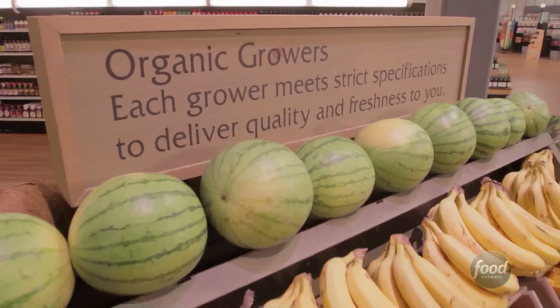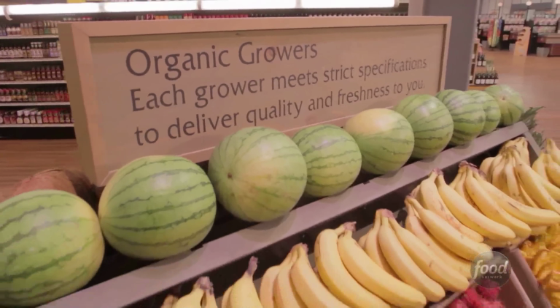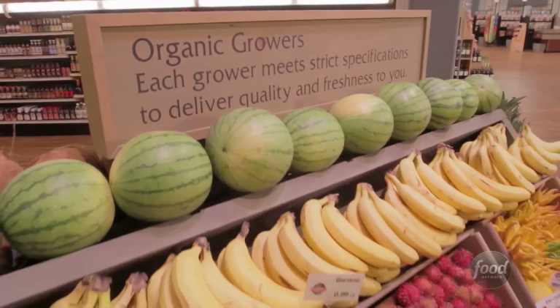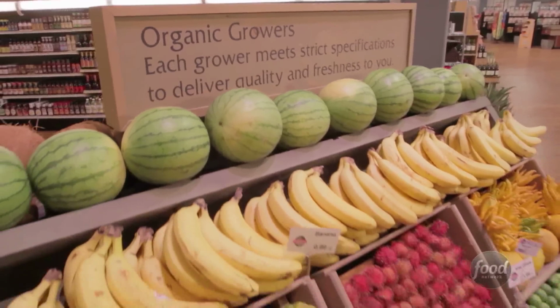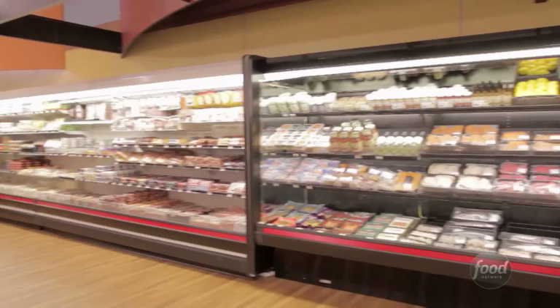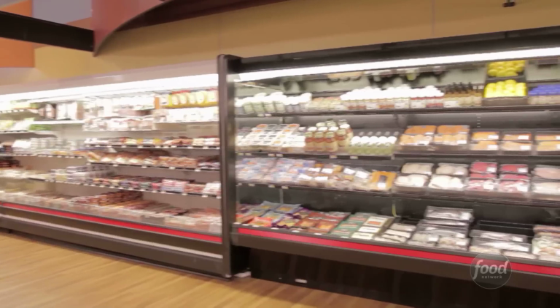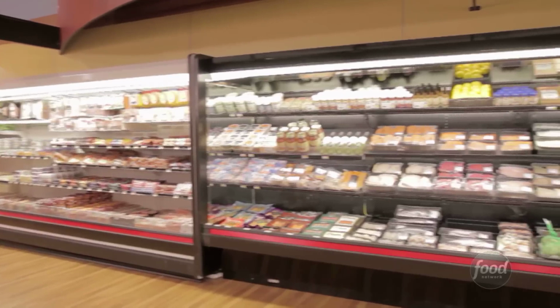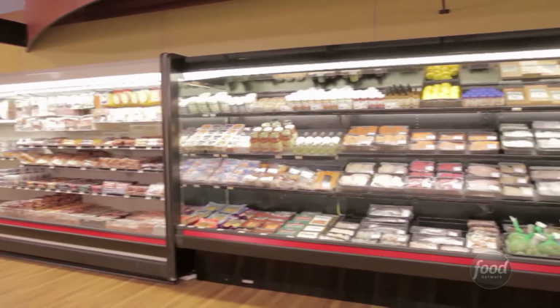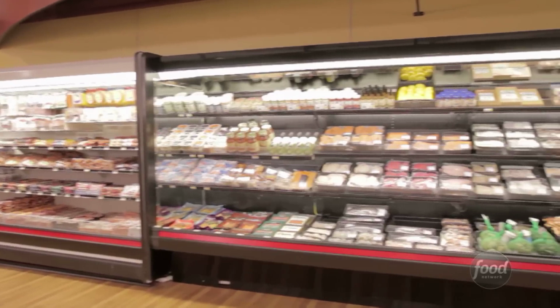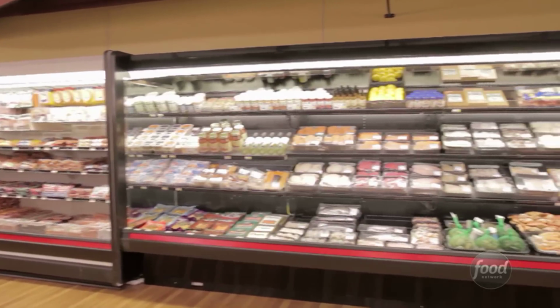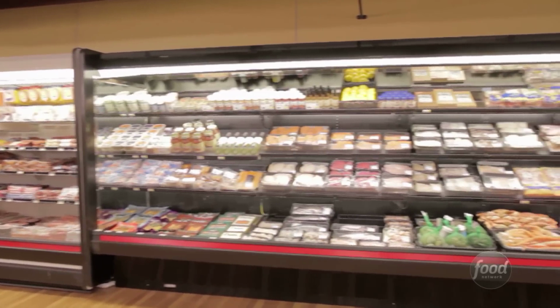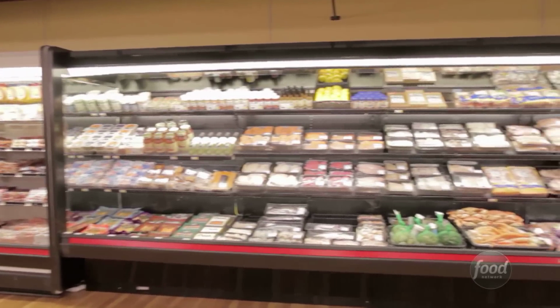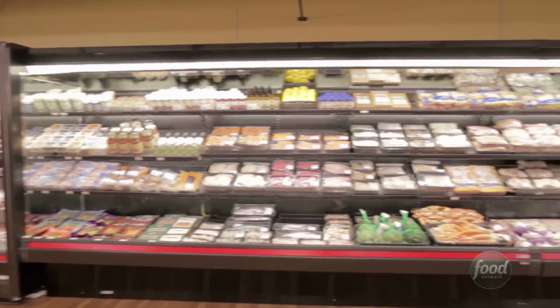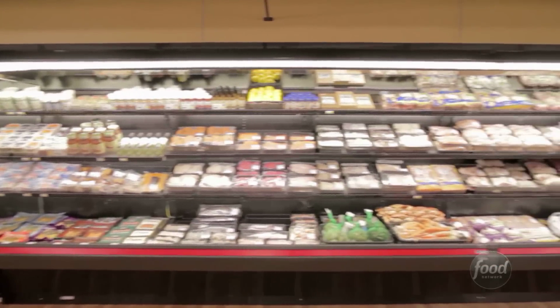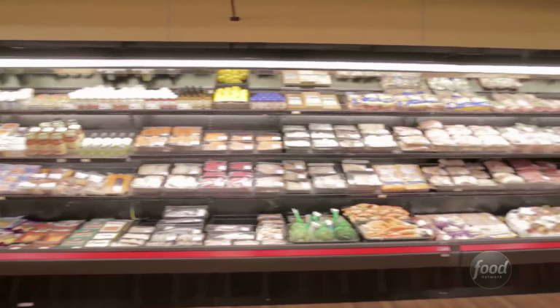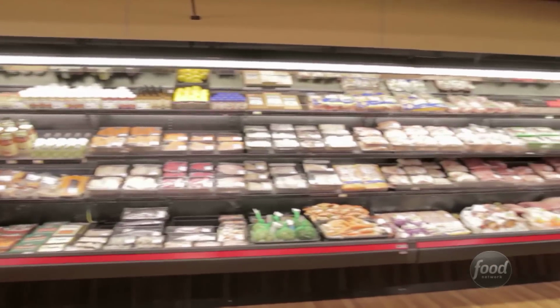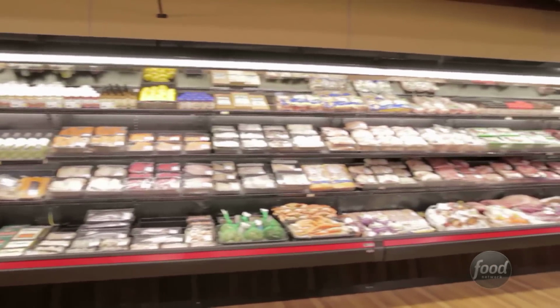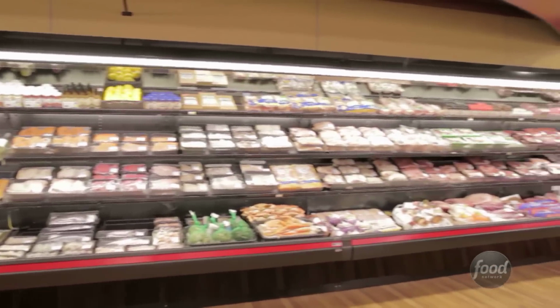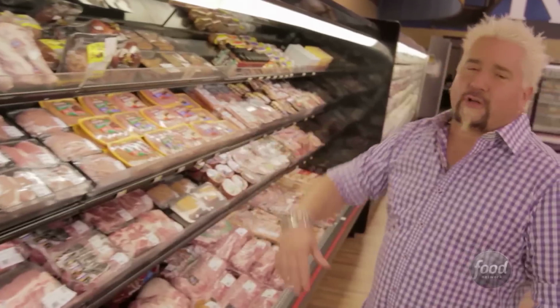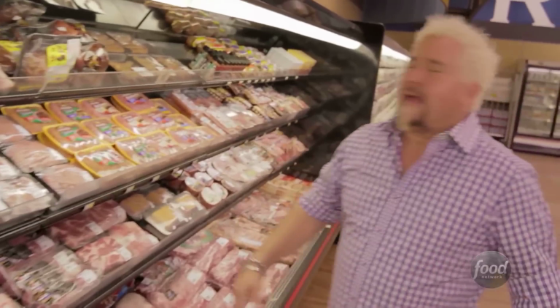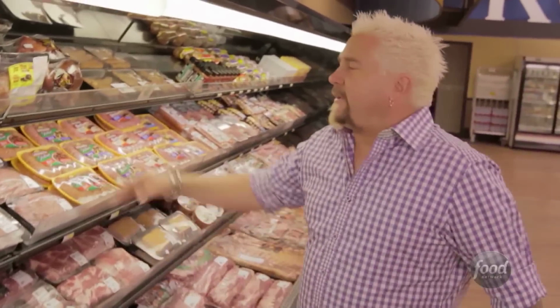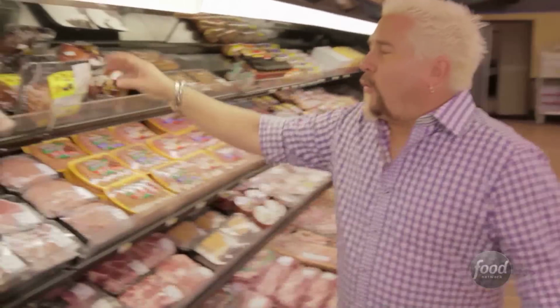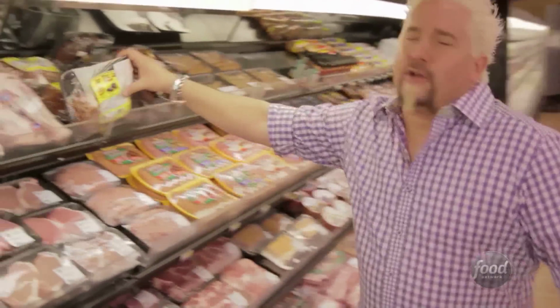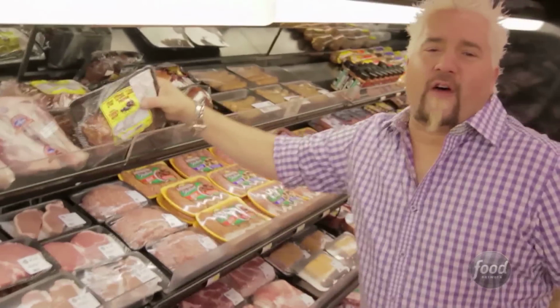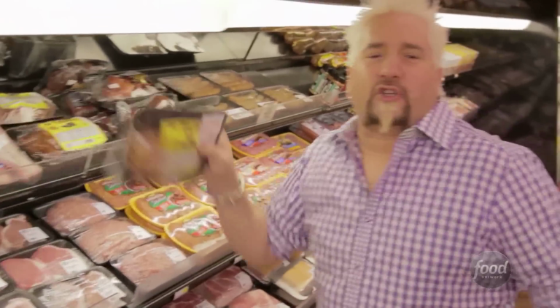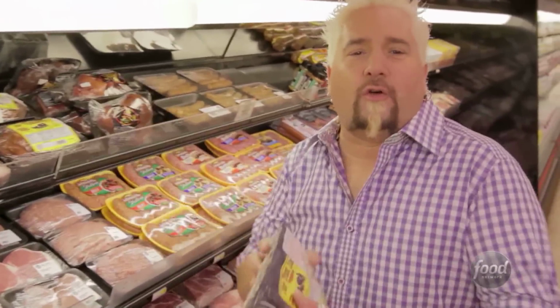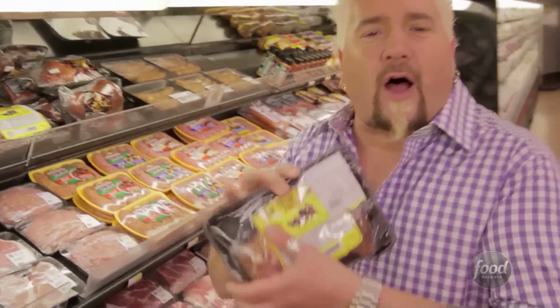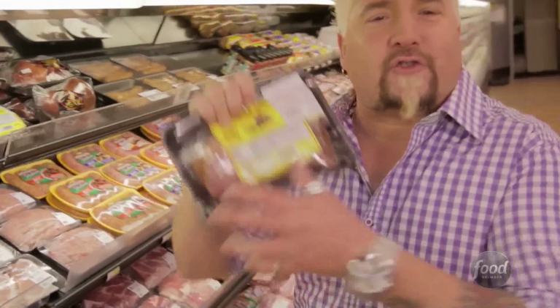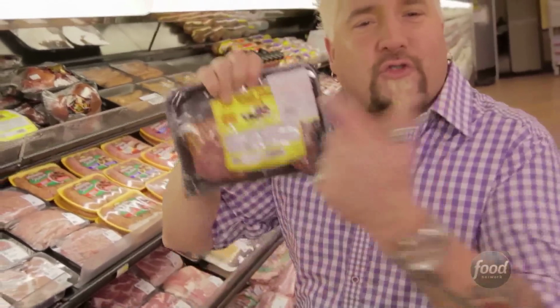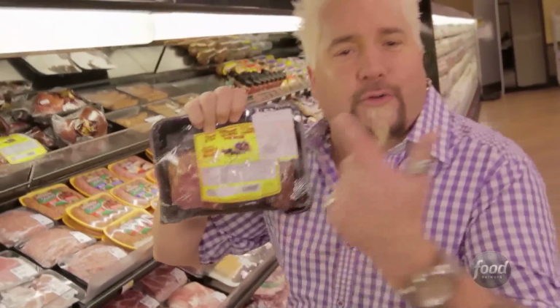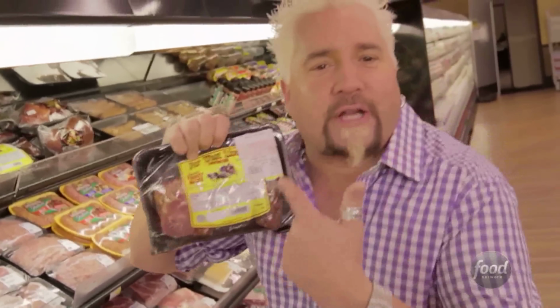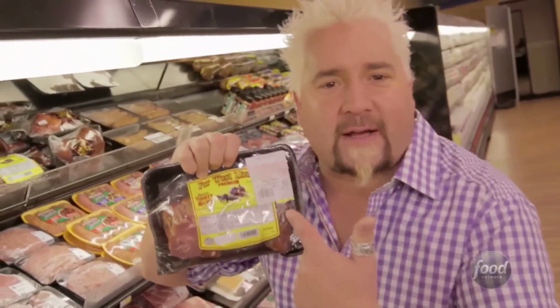We've got great produce sections, the meats — you name it. Lamb chops, pork chops, lamb shanks, smoked turkey. I mean, when do you find a show that offers you smoked turkey necks?